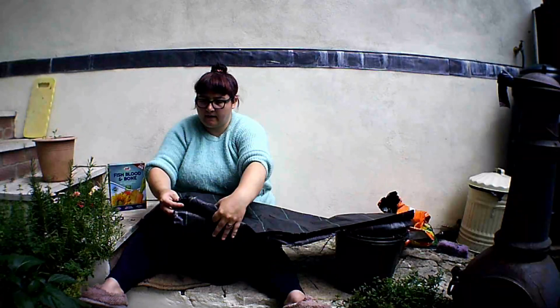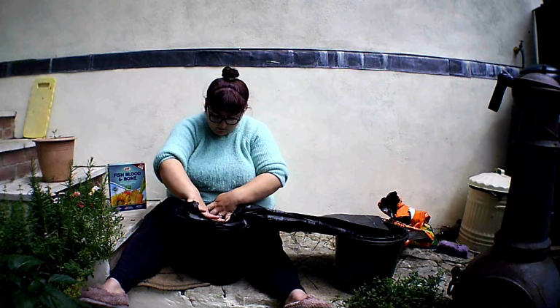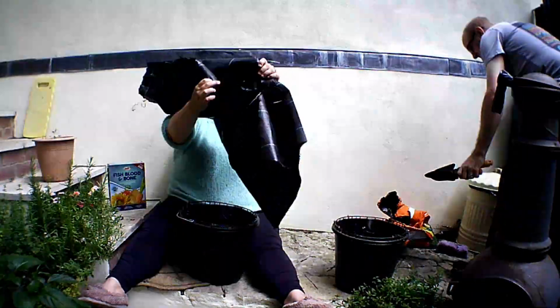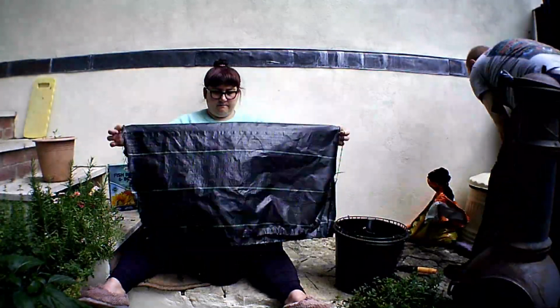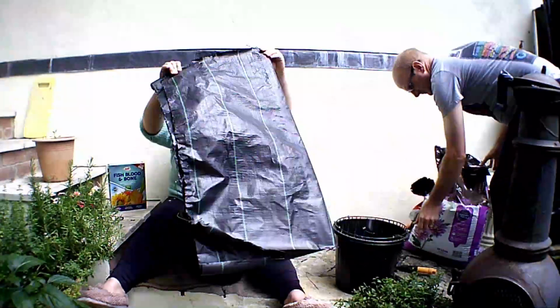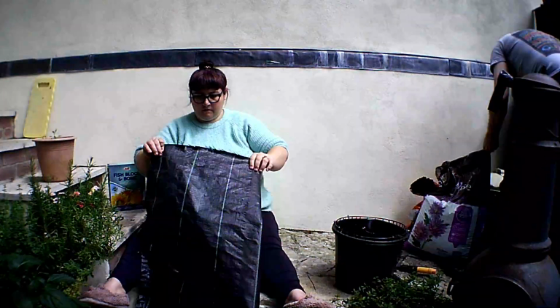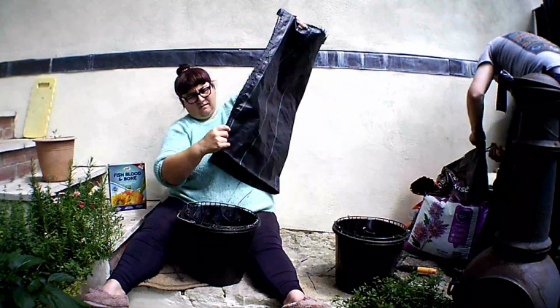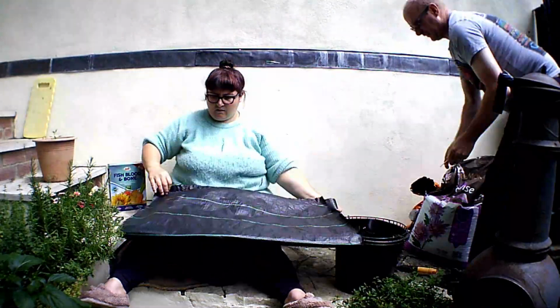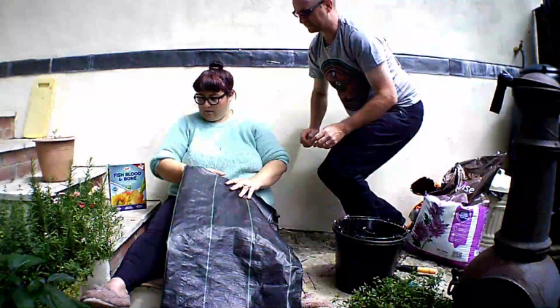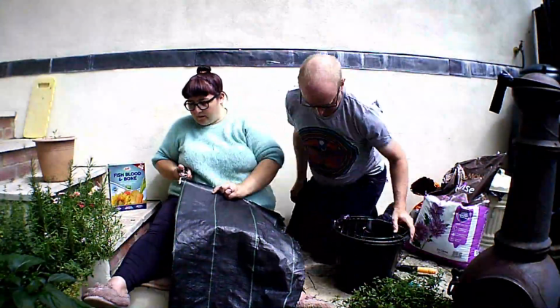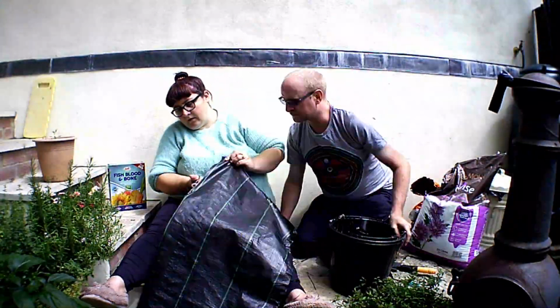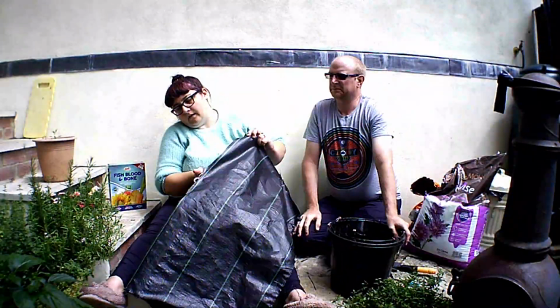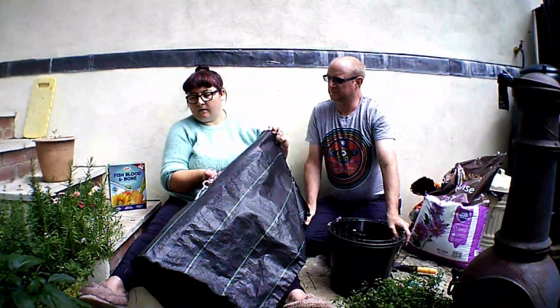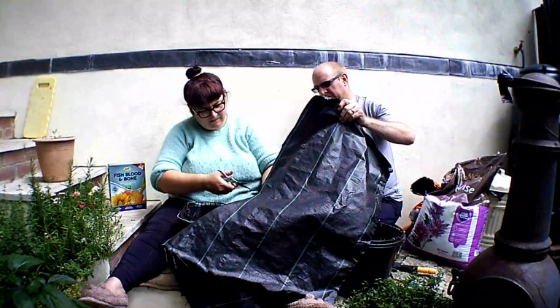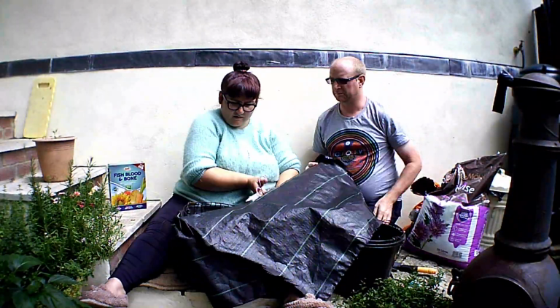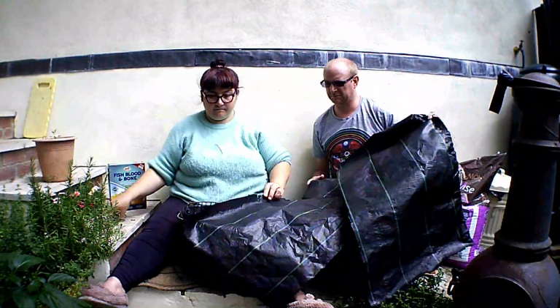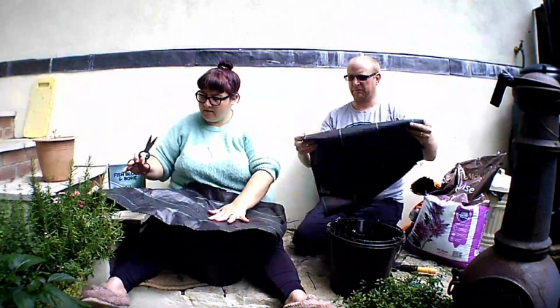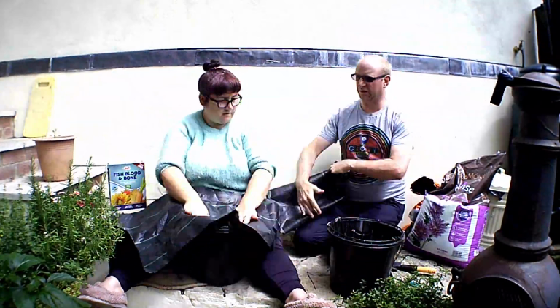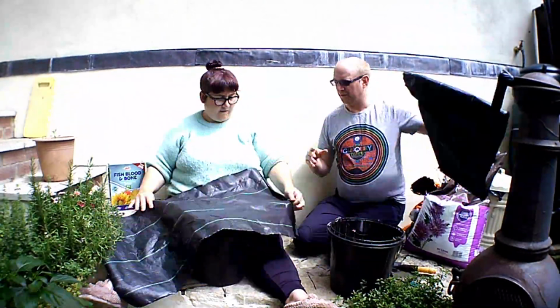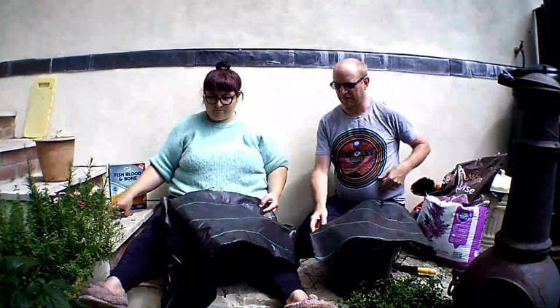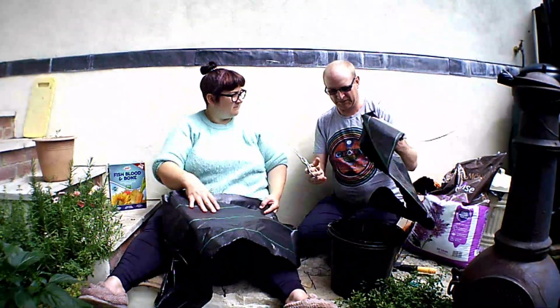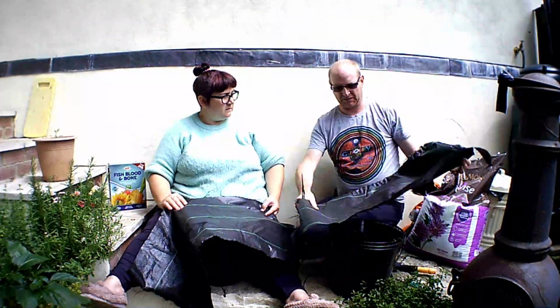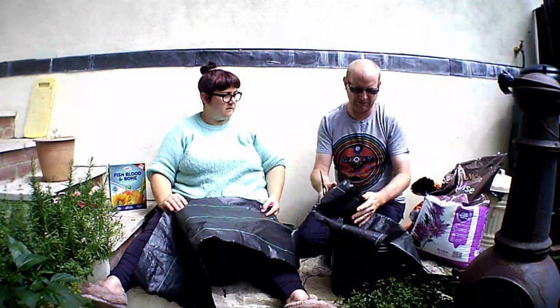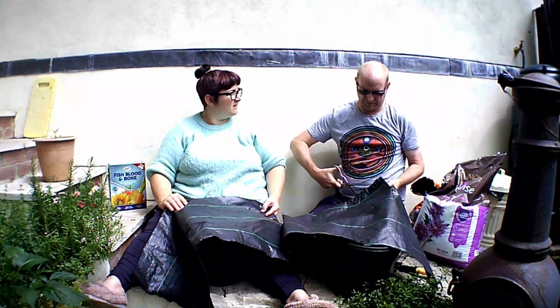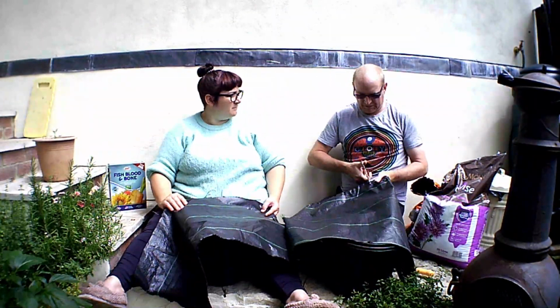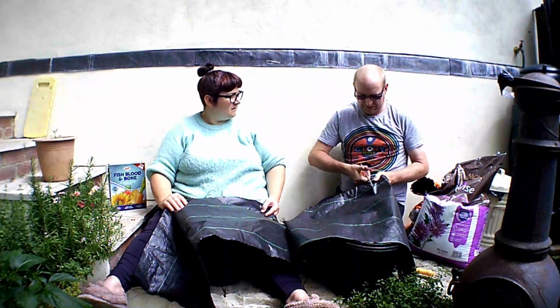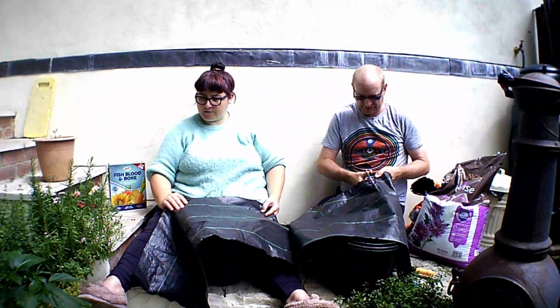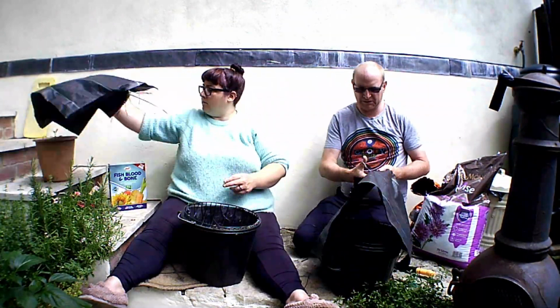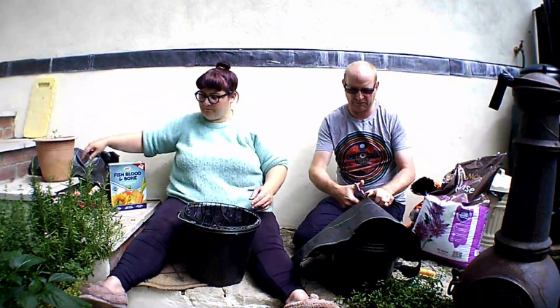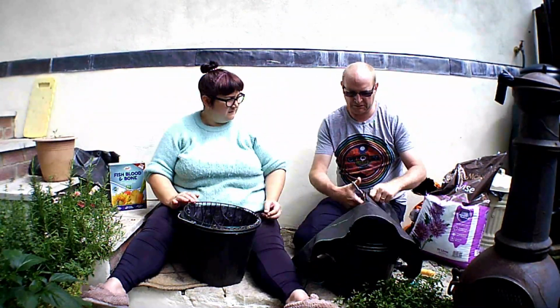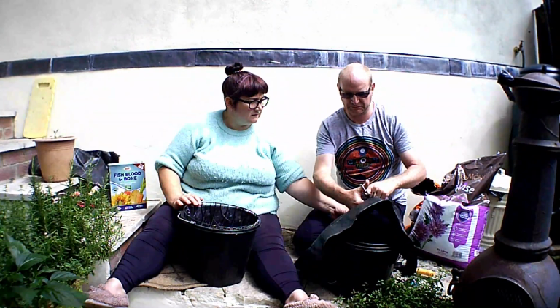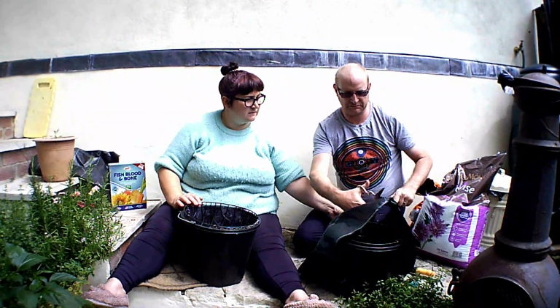Hello everybody! Today we're going to do a couple of hanging baskets. As you can see, Nelson and I decided to do it two different ways.